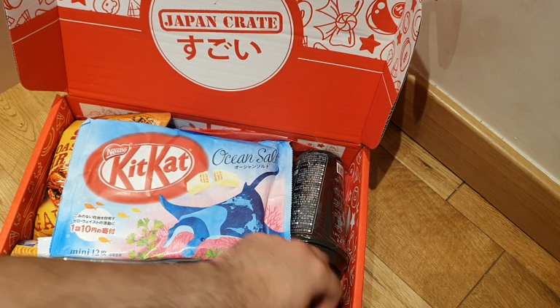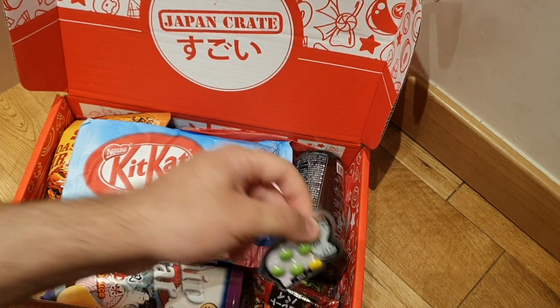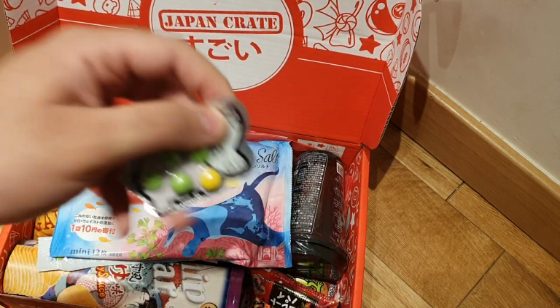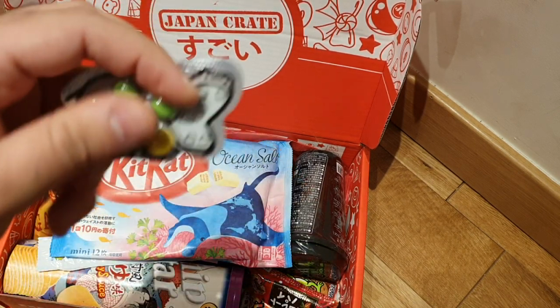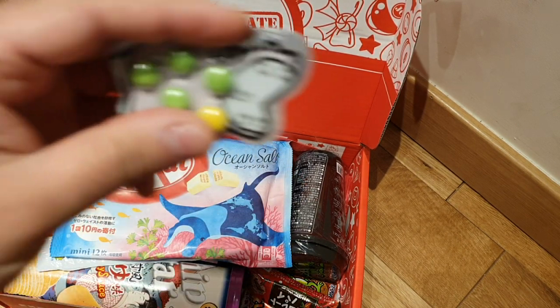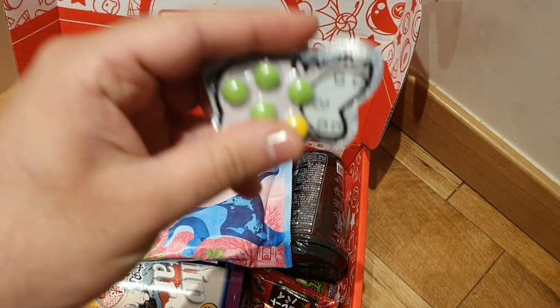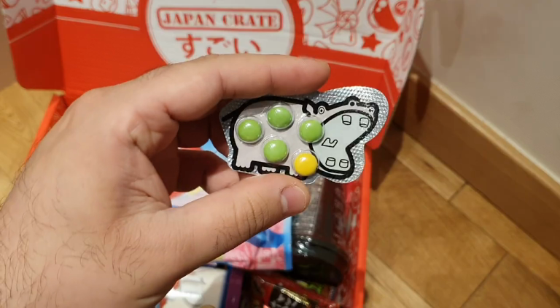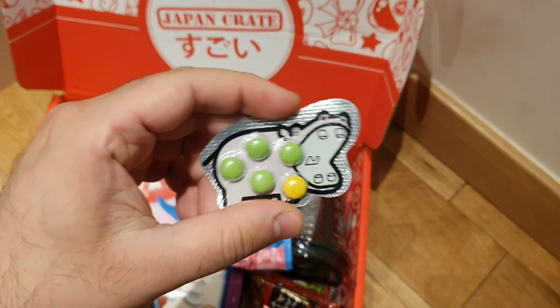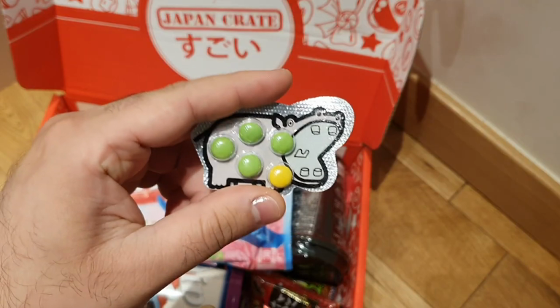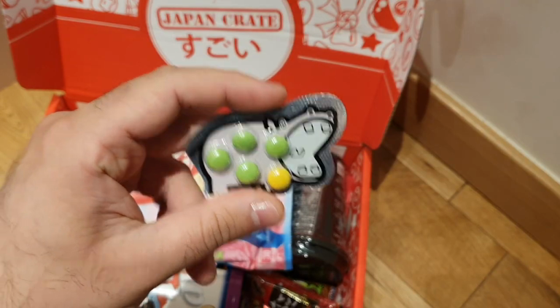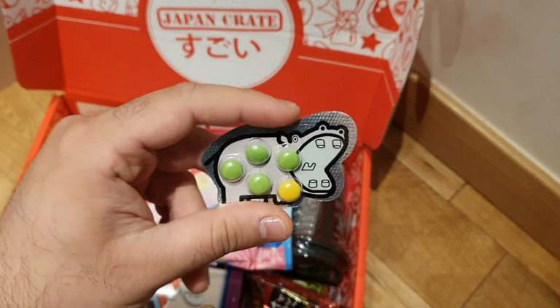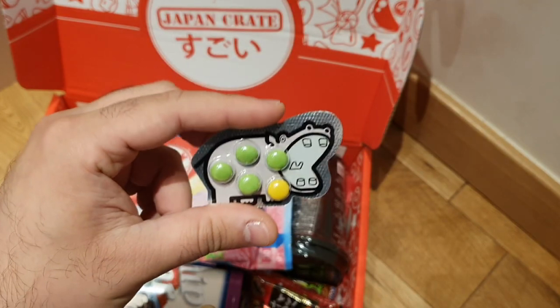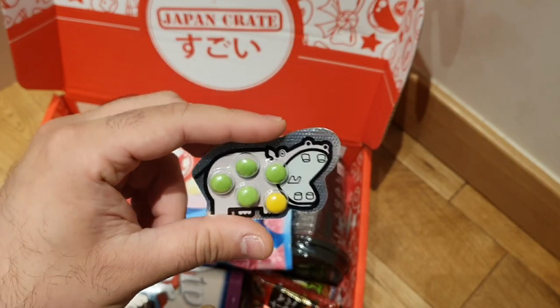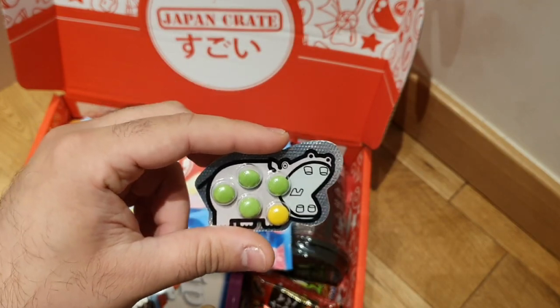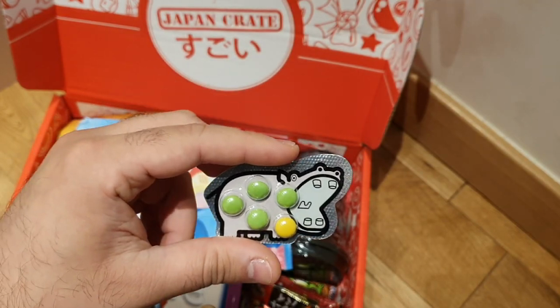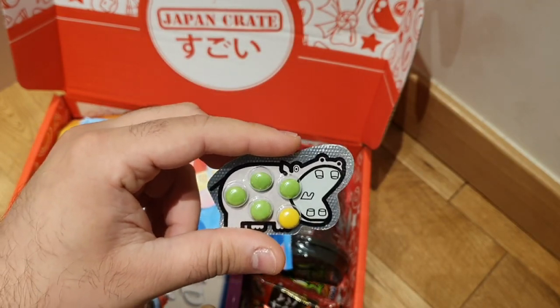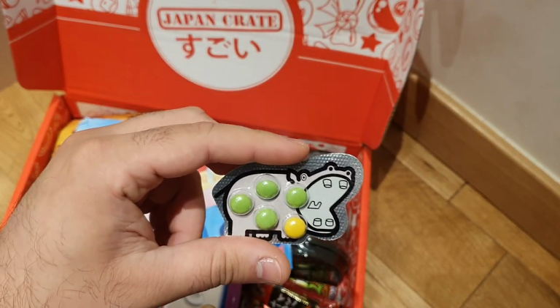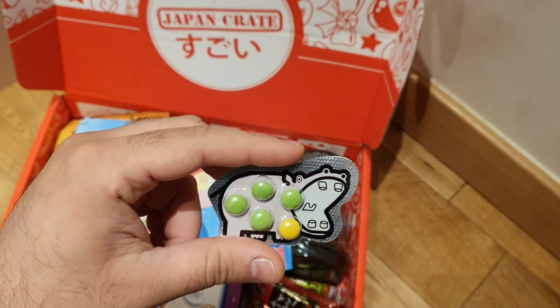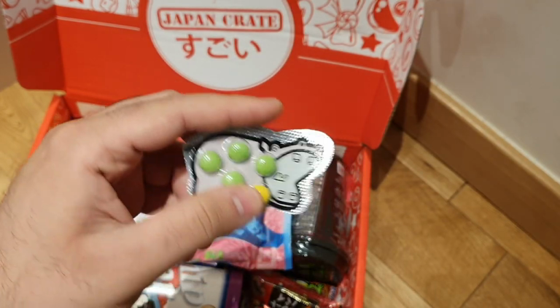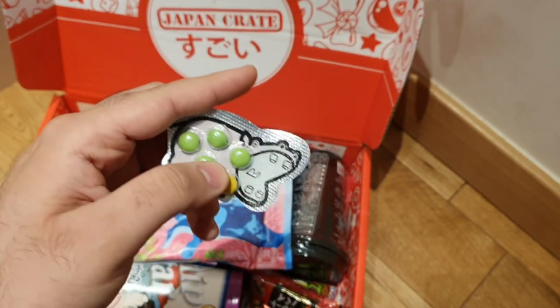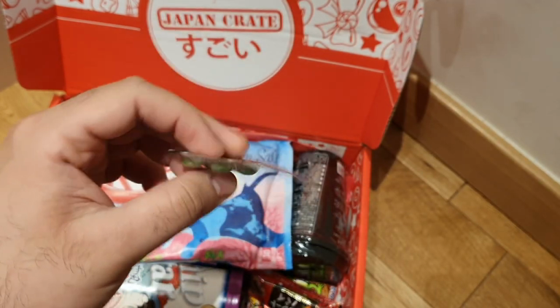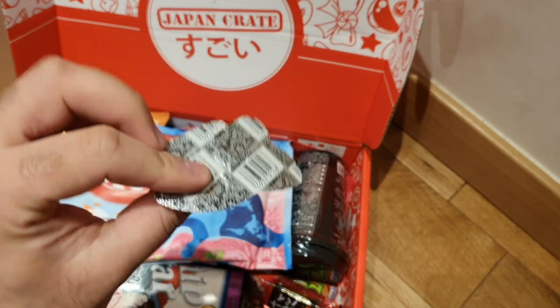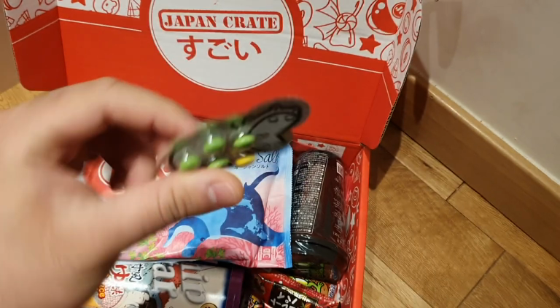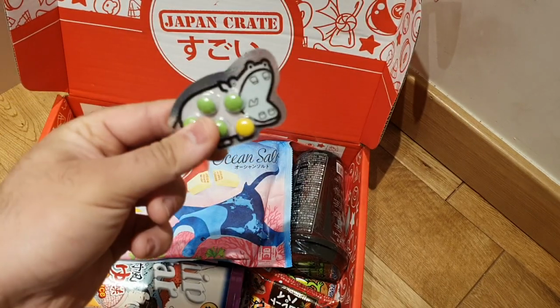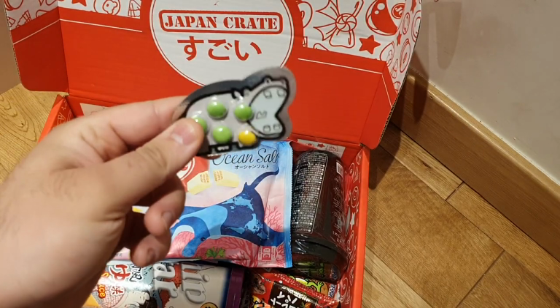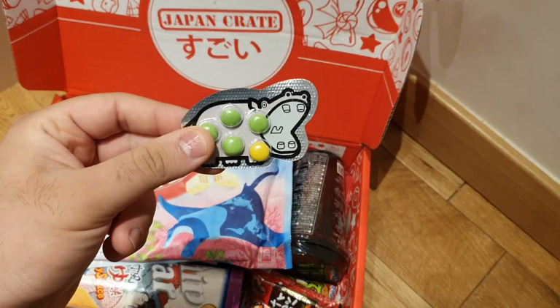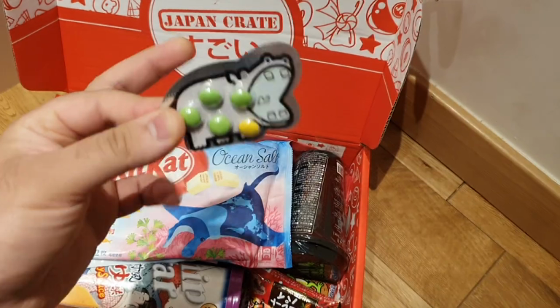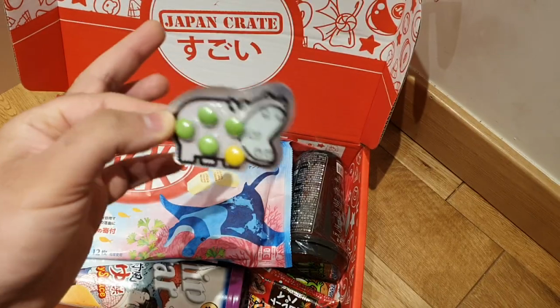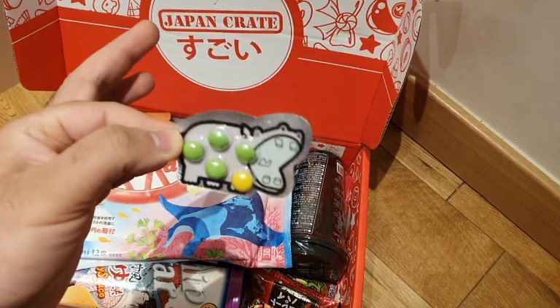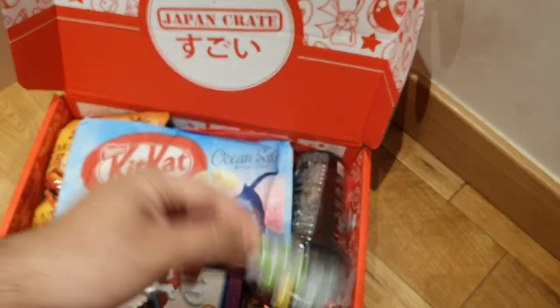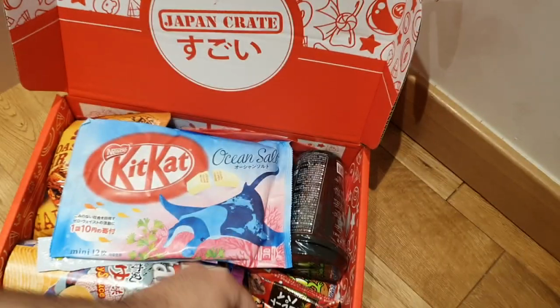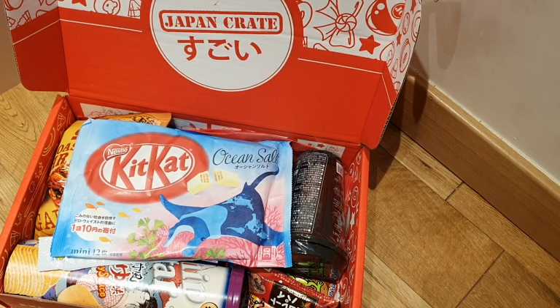Speaking of small things, we got a hippo. By the way, hippos are the cutest animals, just so you guys know. These are basically like Smarties that you pop out like pills, and it's a hippo shape — that's pretty cool.